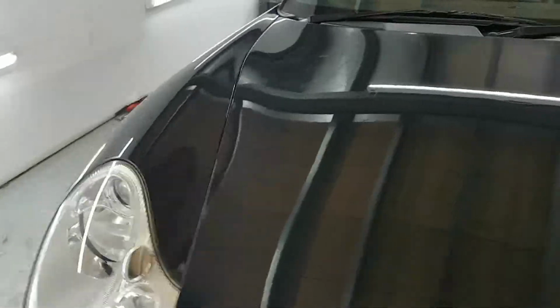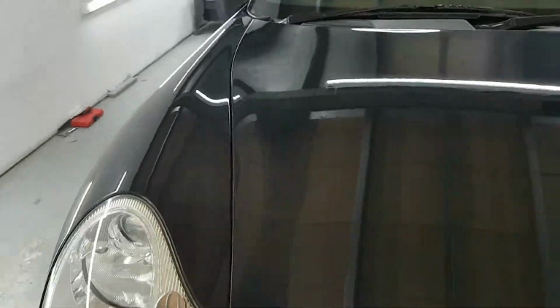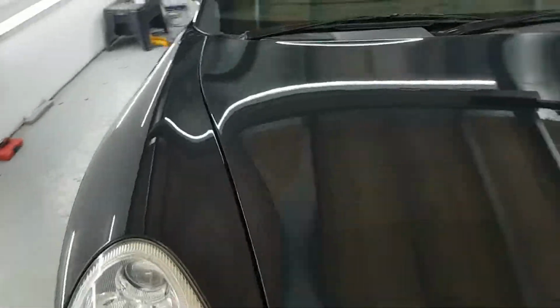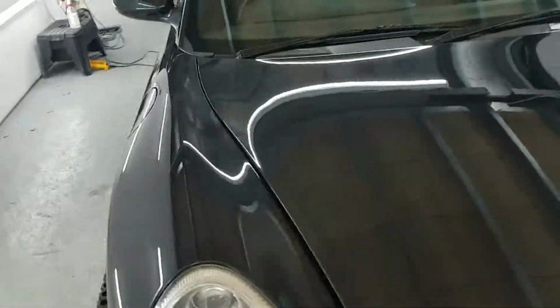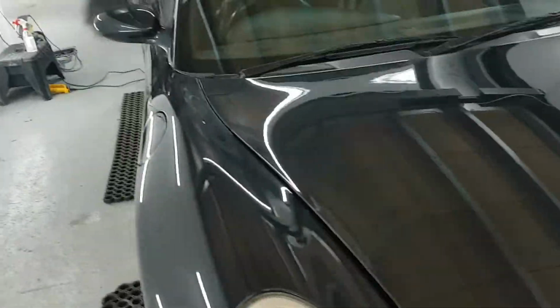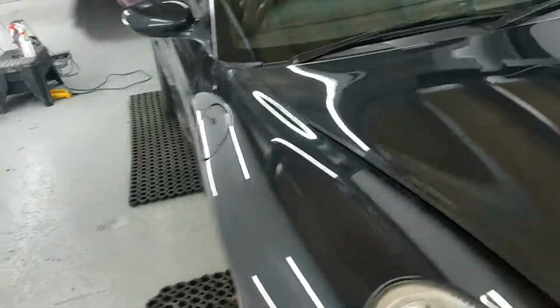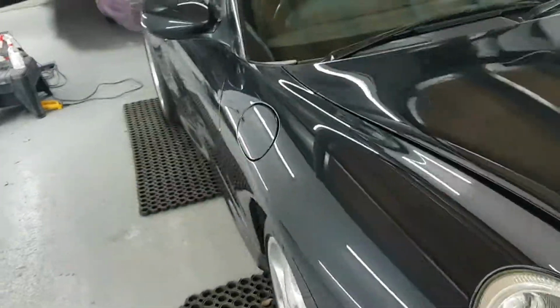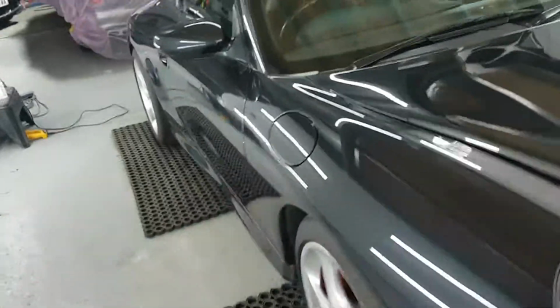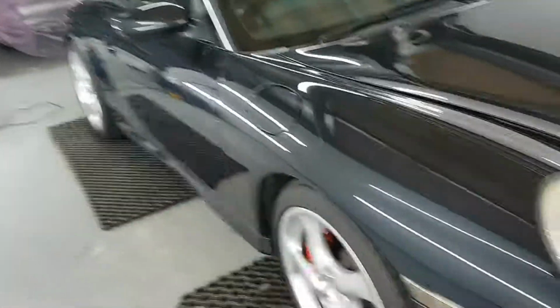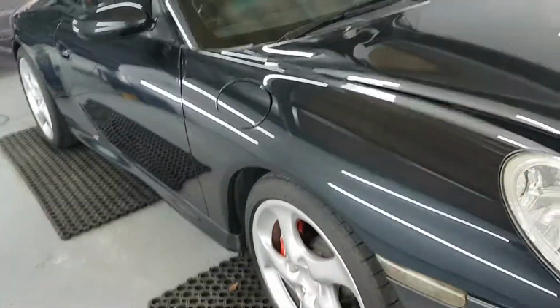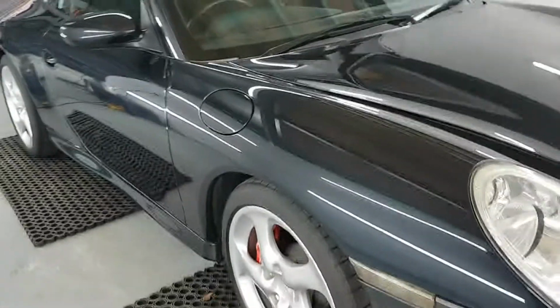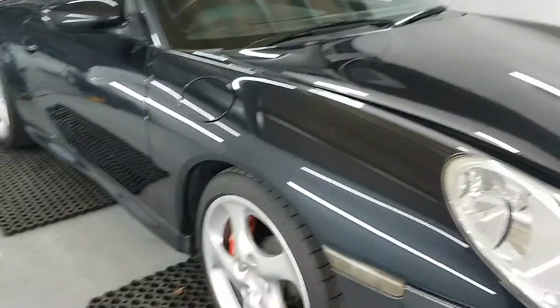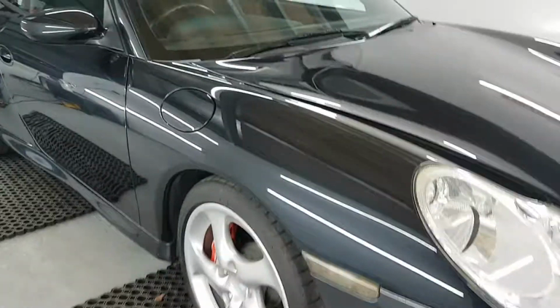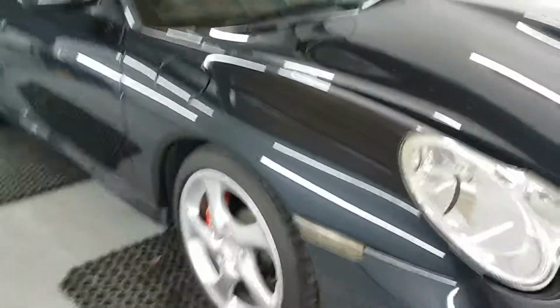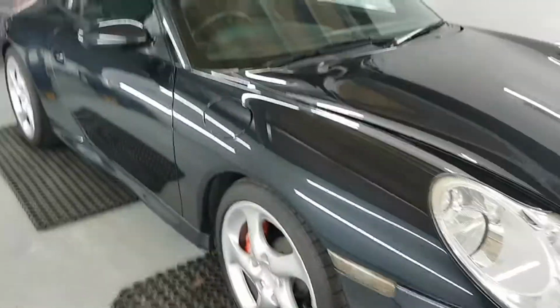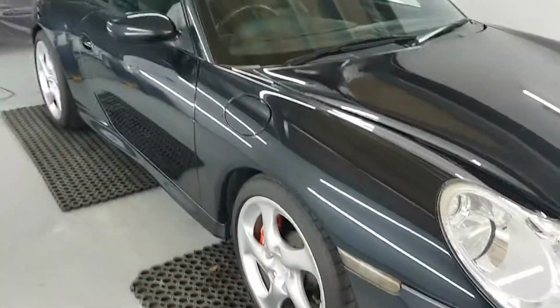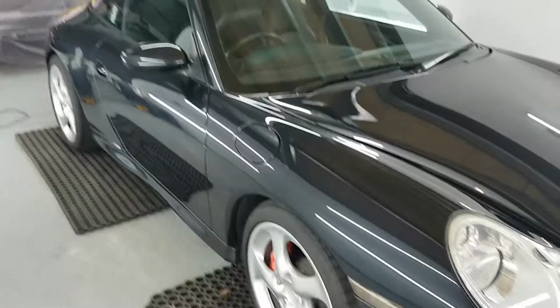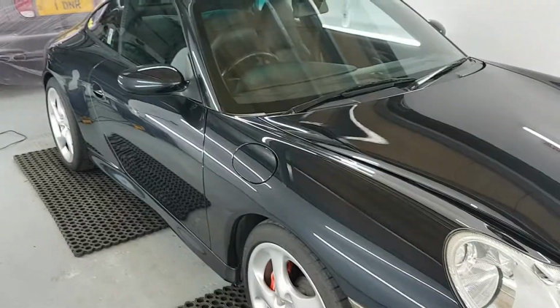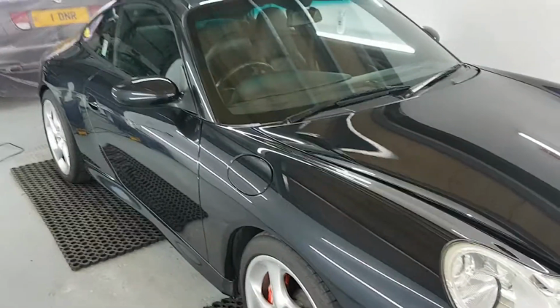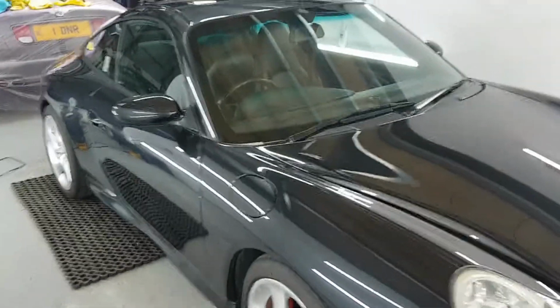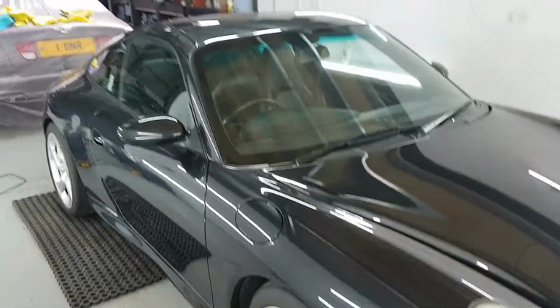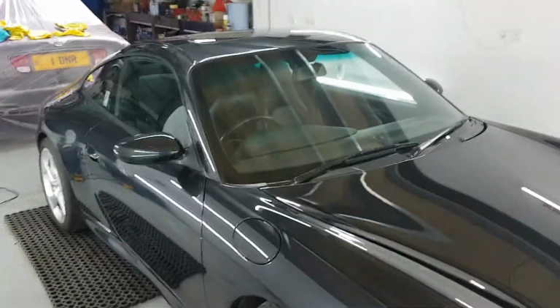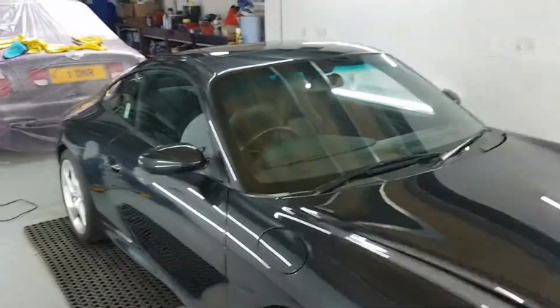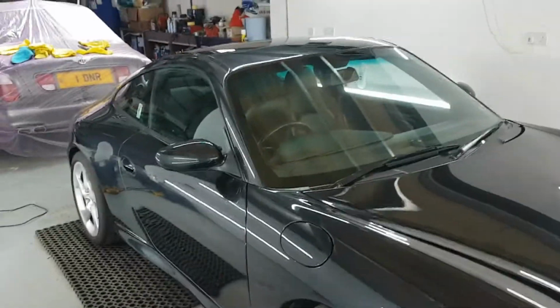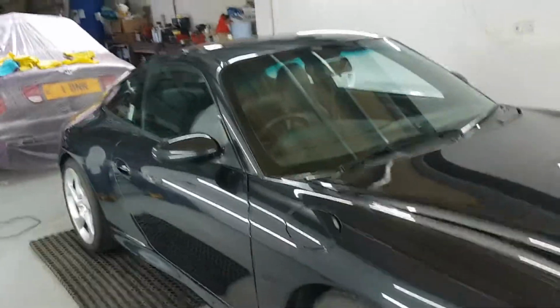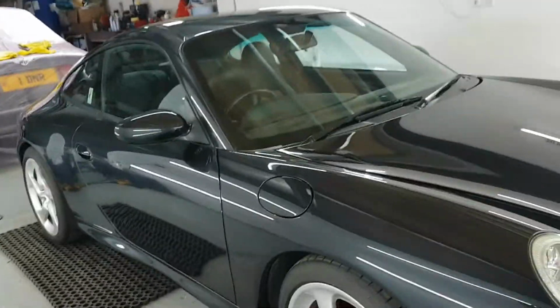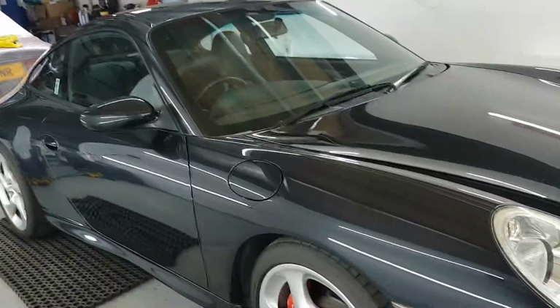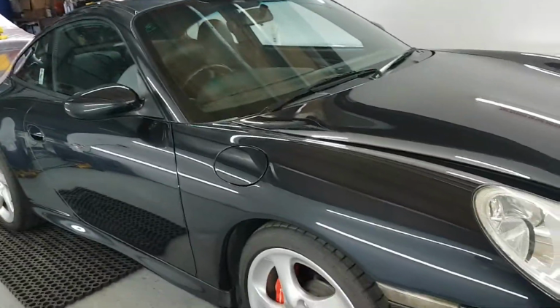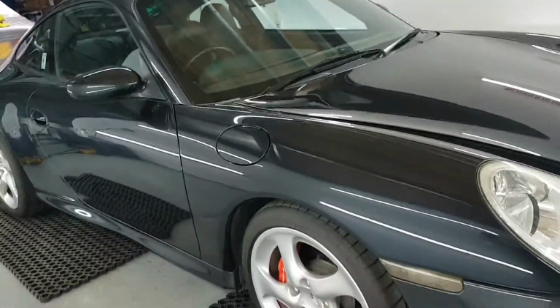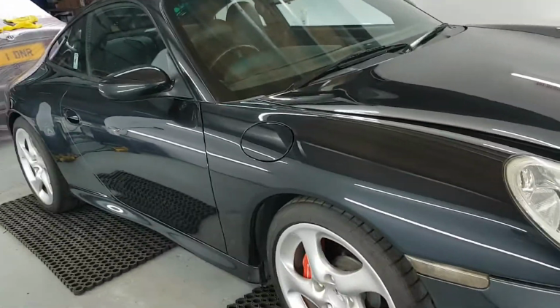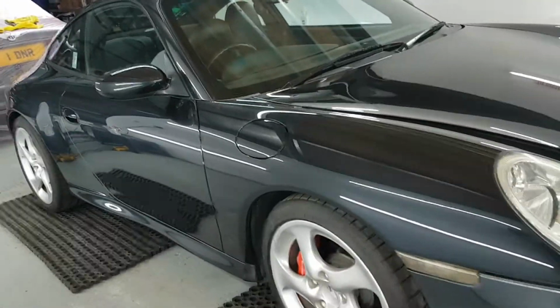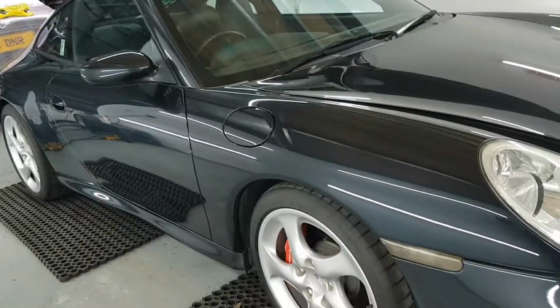It does look fresh as a daisy — it's 14 years old now and I think you'll agree it looks a million dollars.